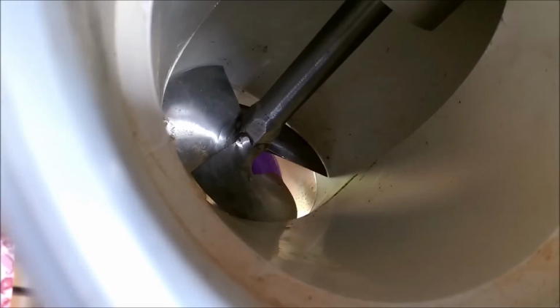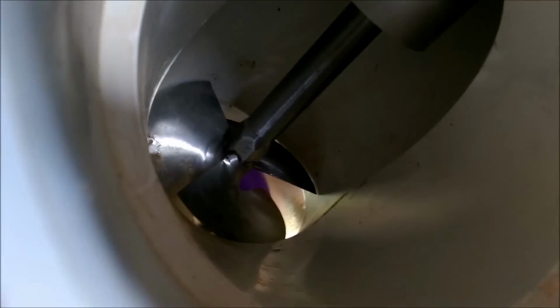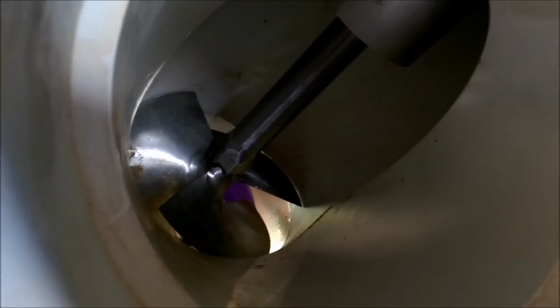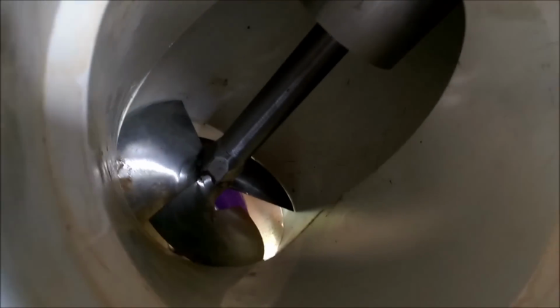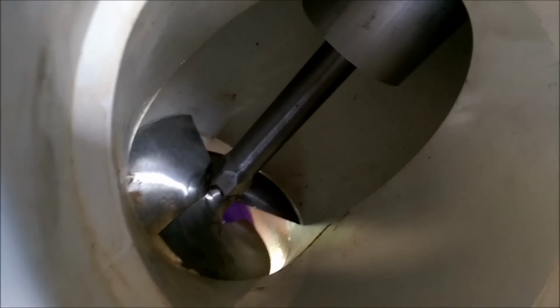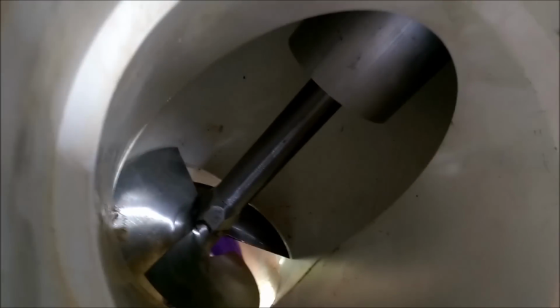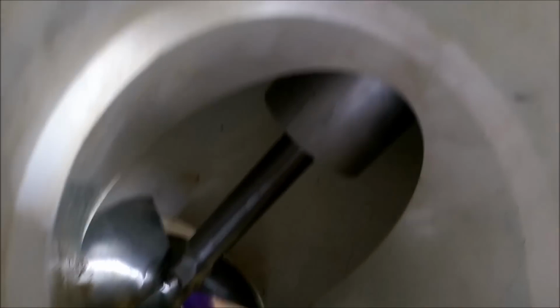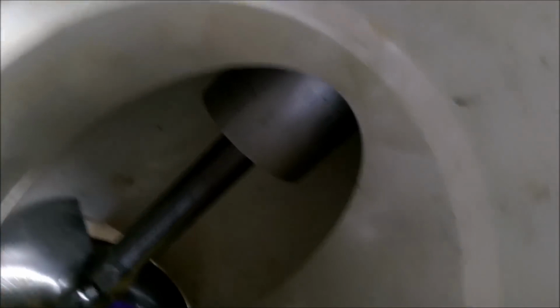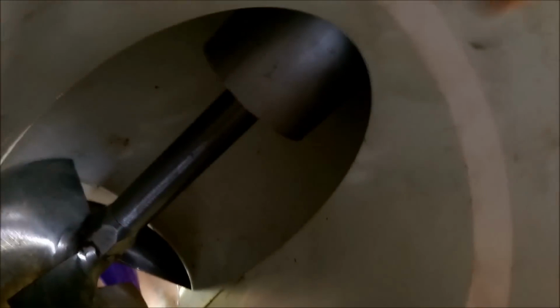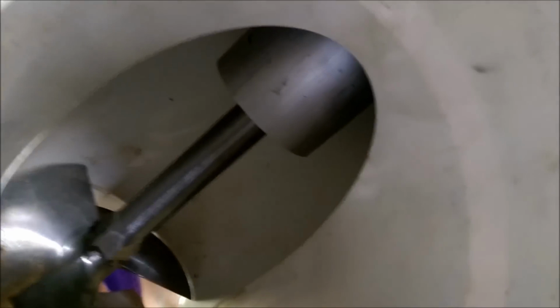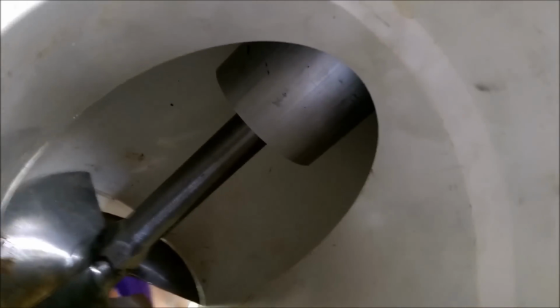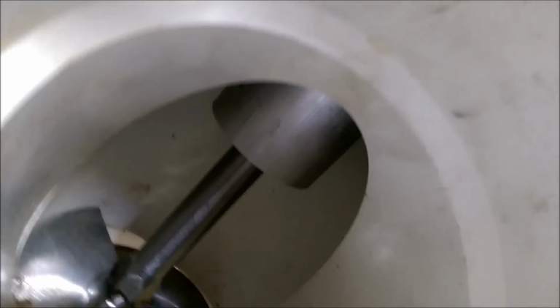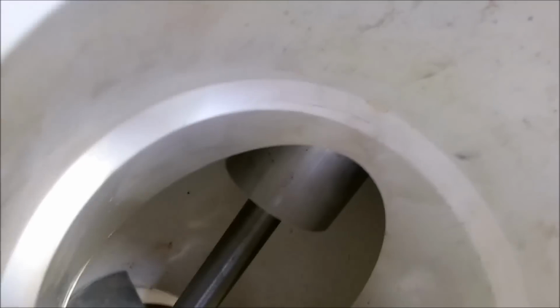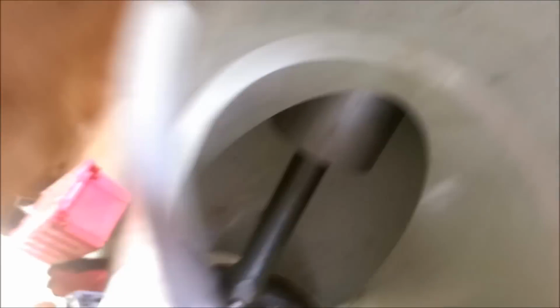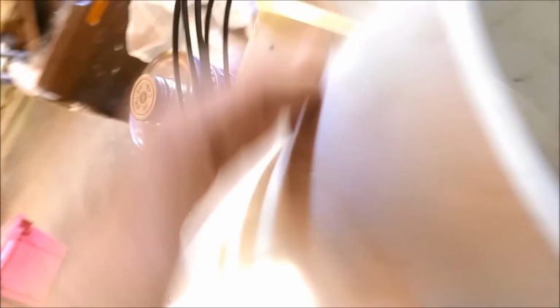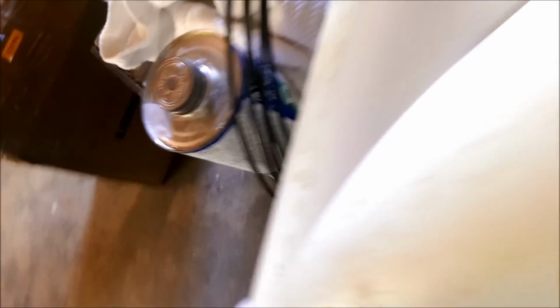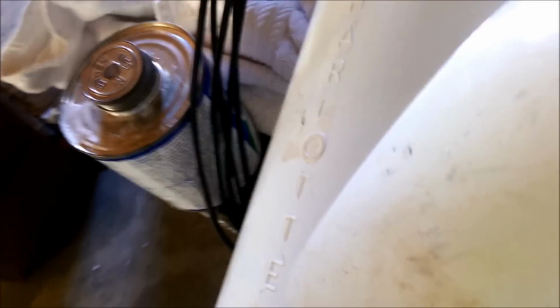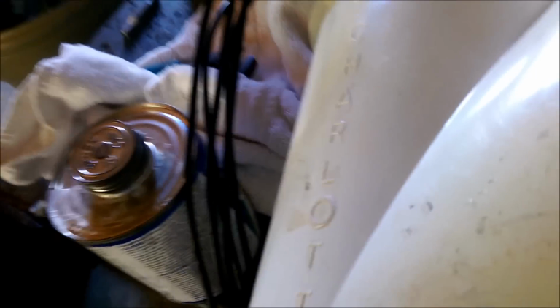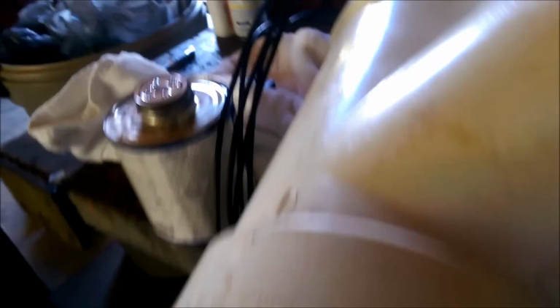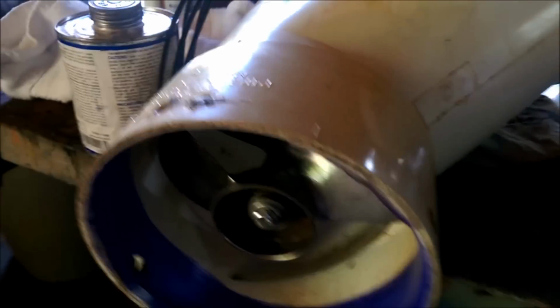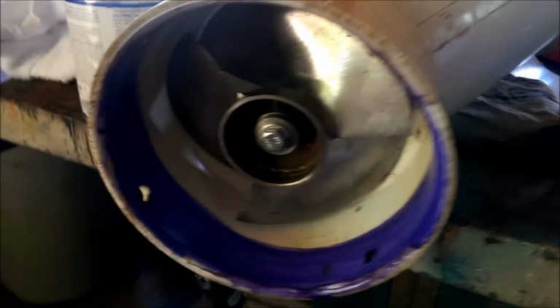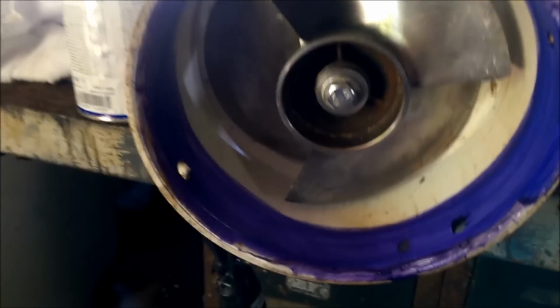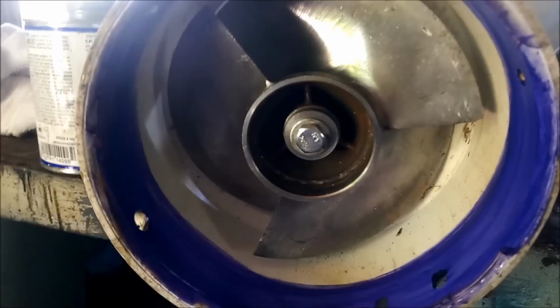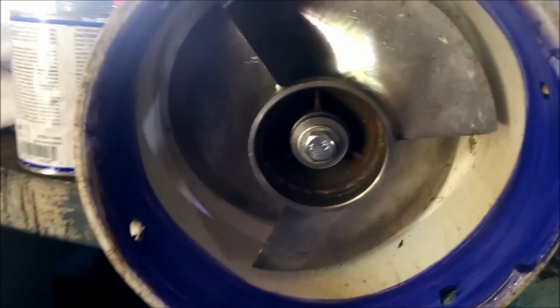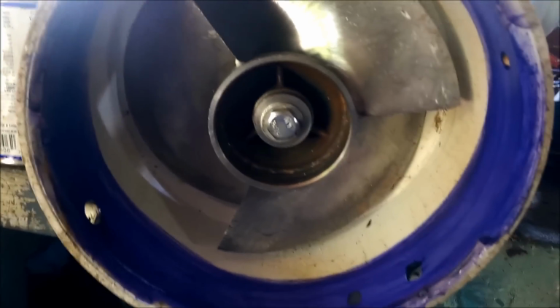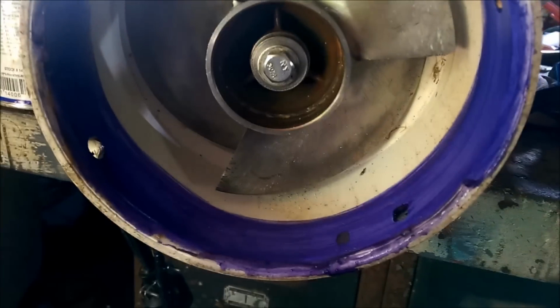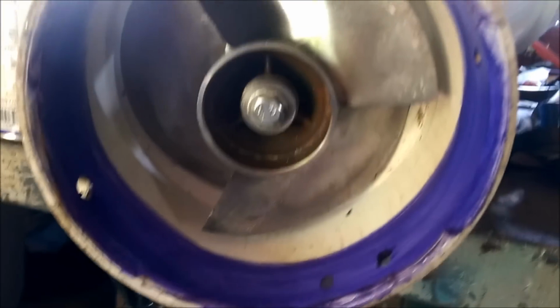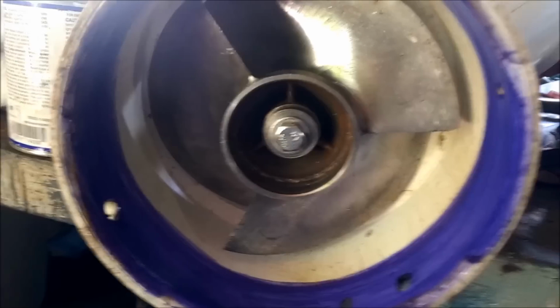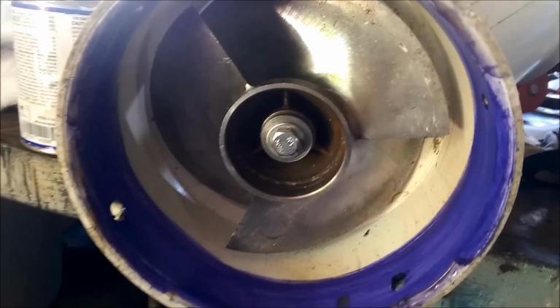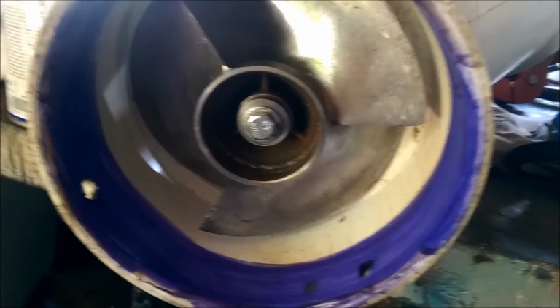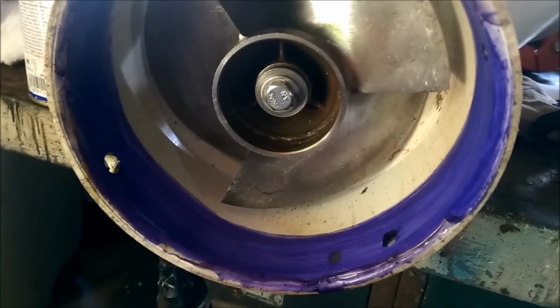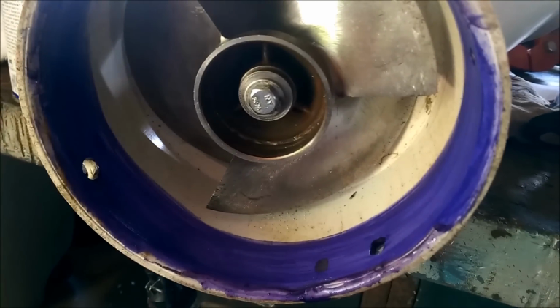Everything's going to run dry now, and there are two bearings in the housing up top. Much improved in terms of longevity and sustainability. We're about to glue in the lower section here.